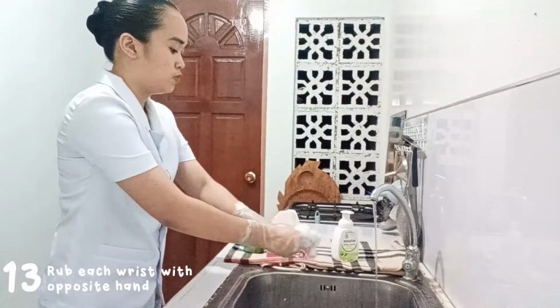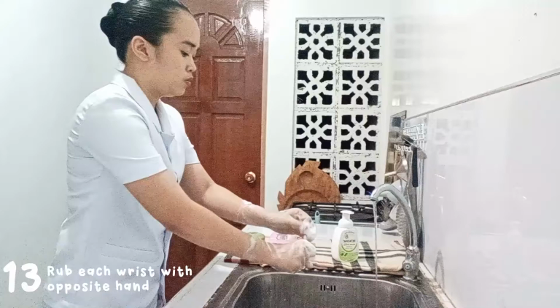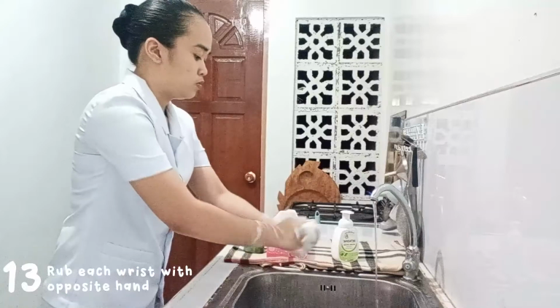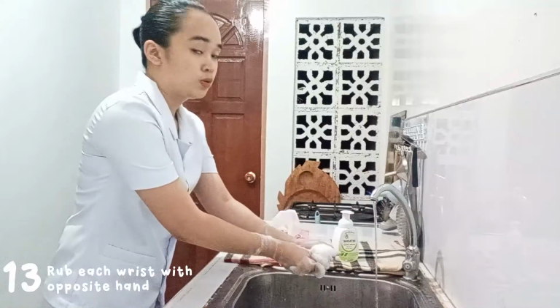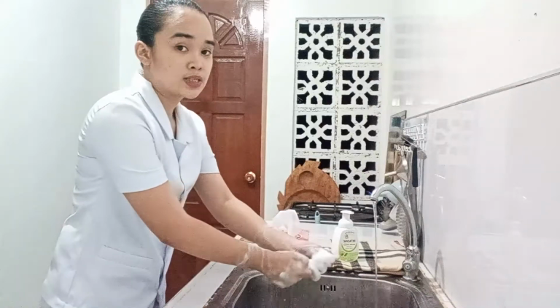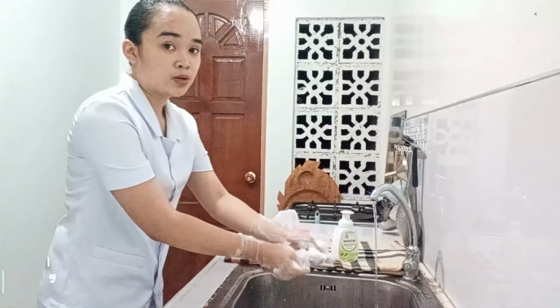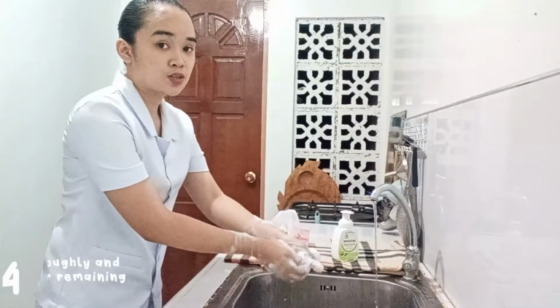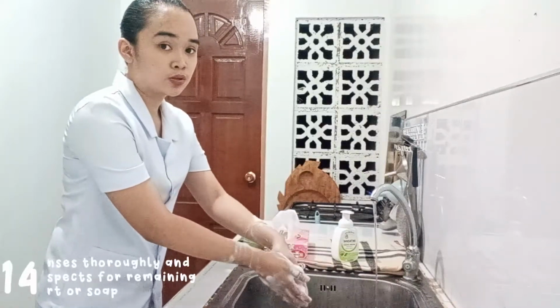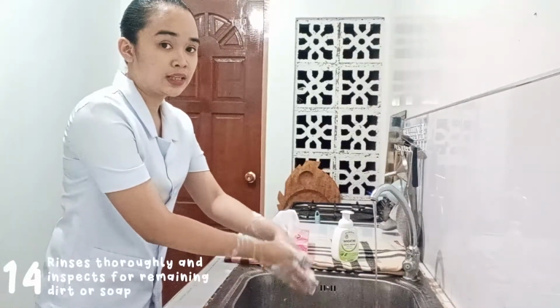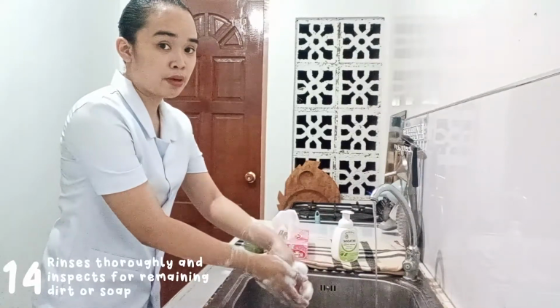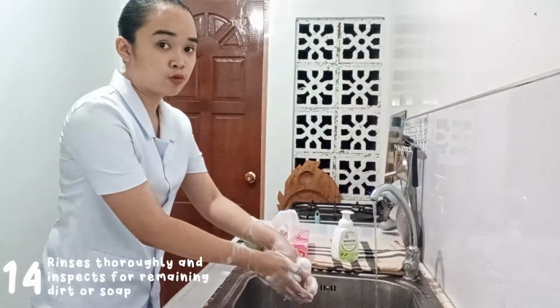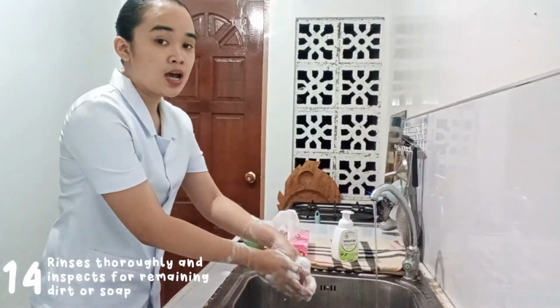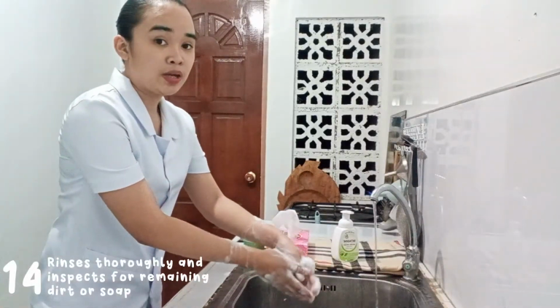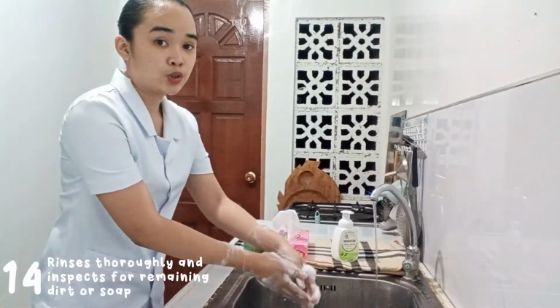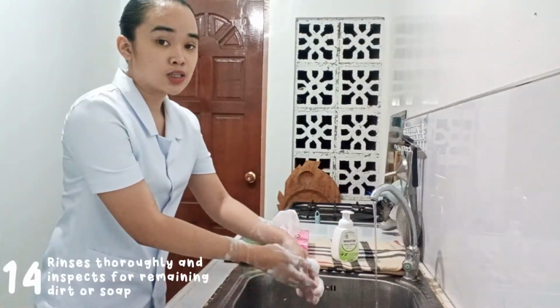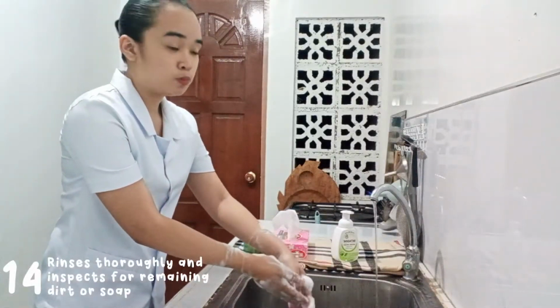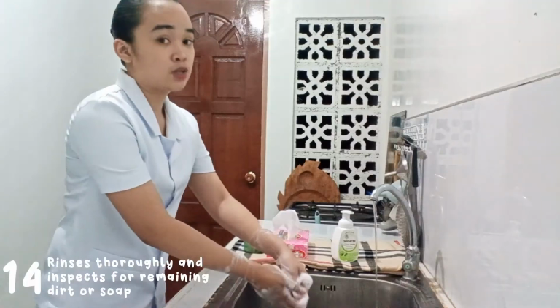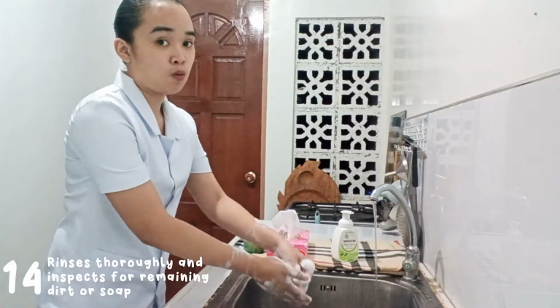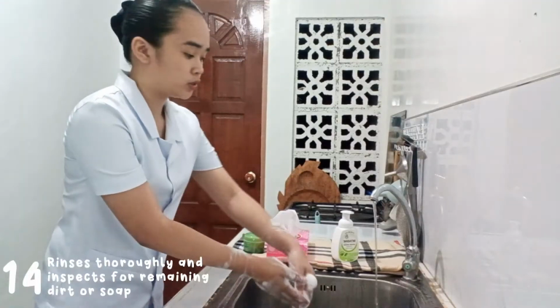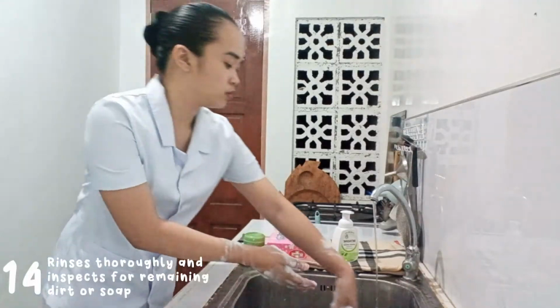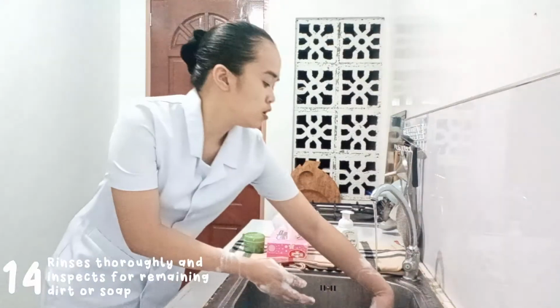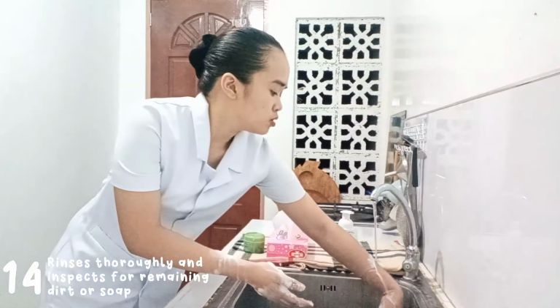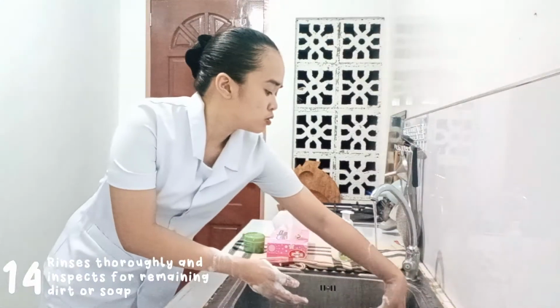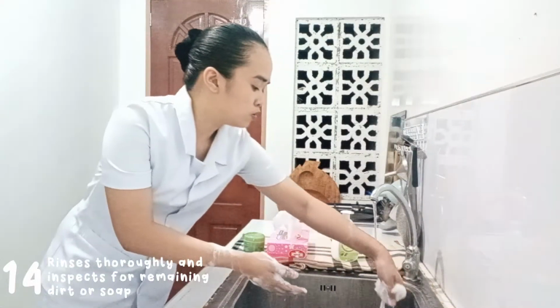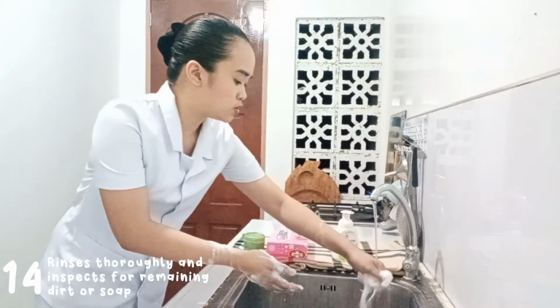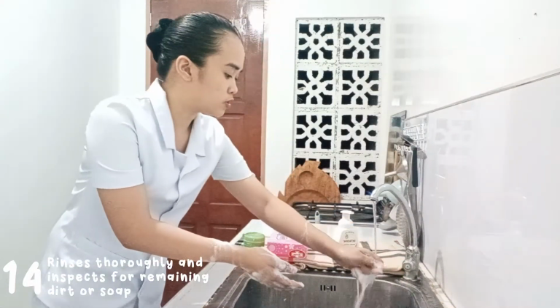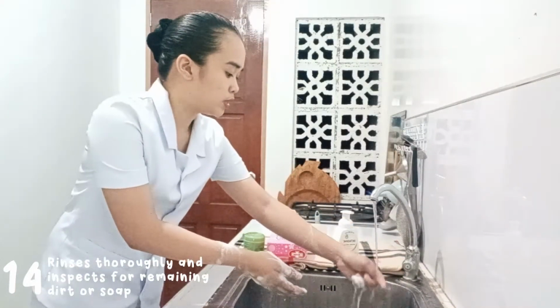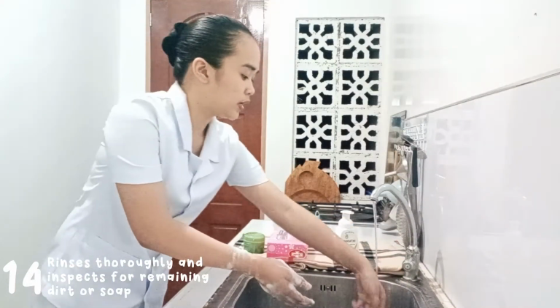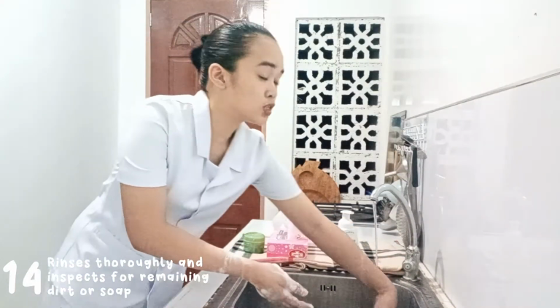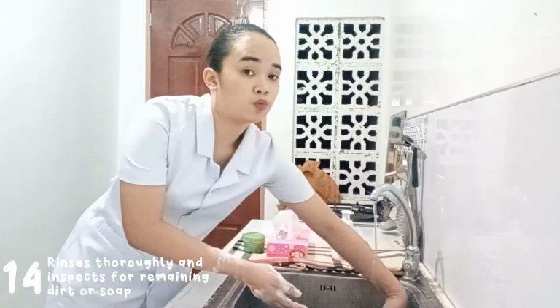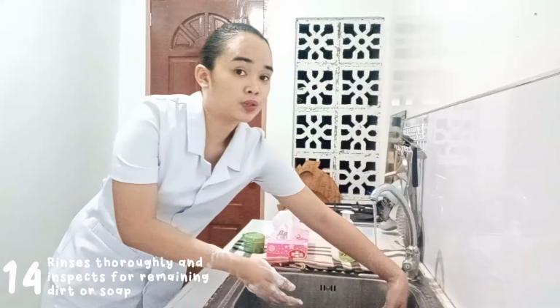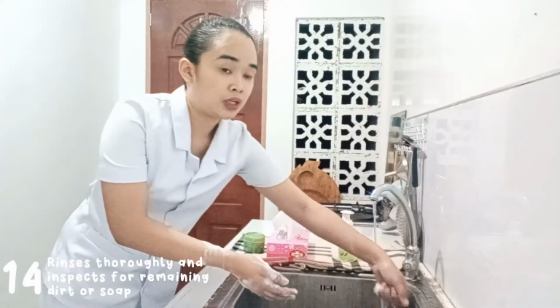Now rinse your hands thoroughly and inspect for remaining dirt and soap using running water. Always observe proper body mechanics to avoid contamination.